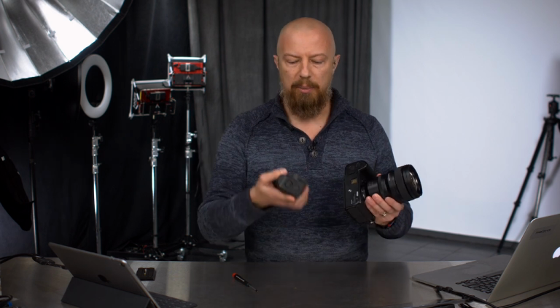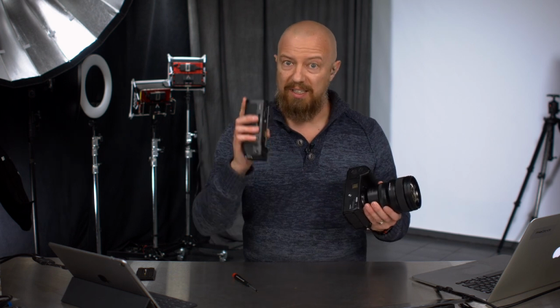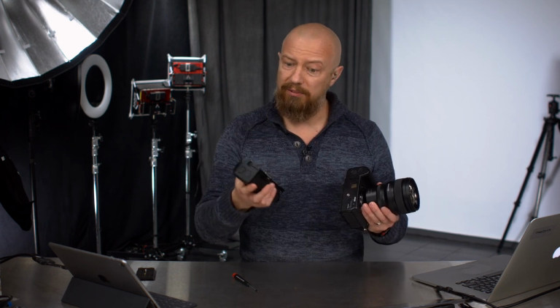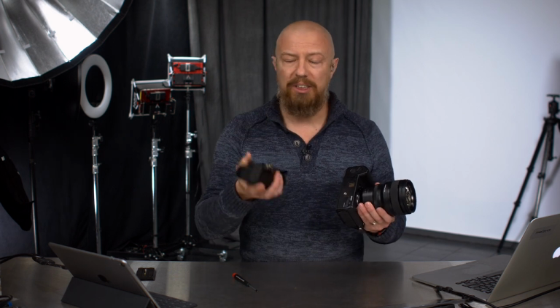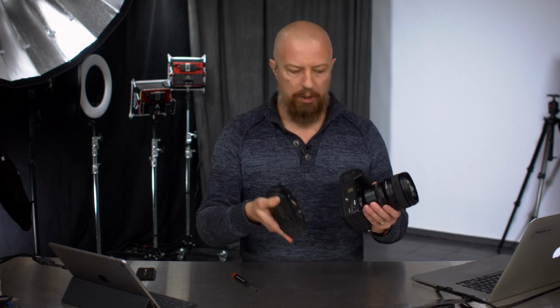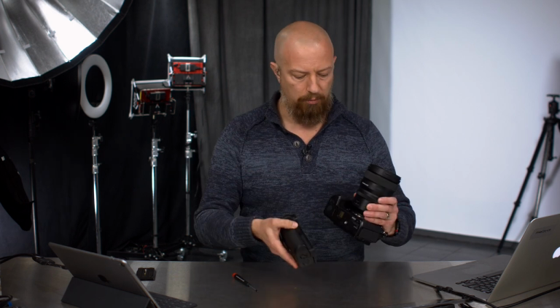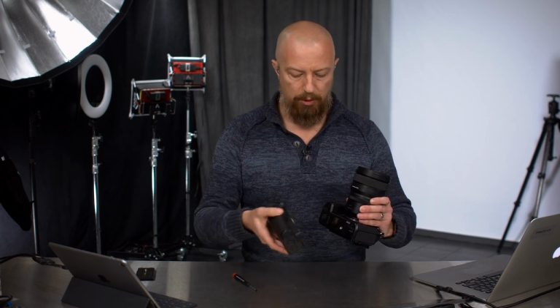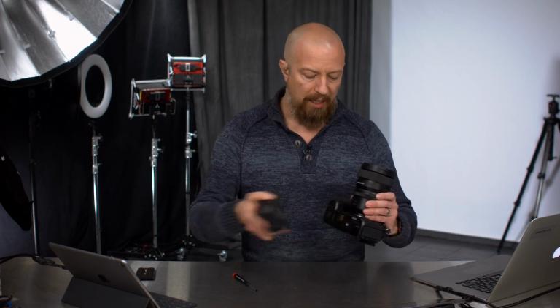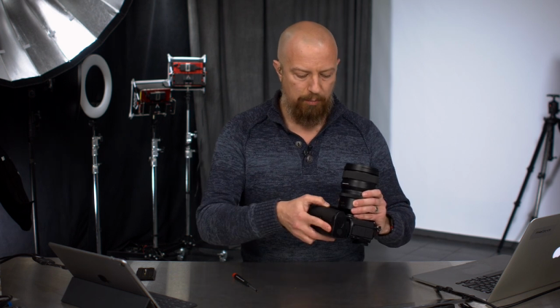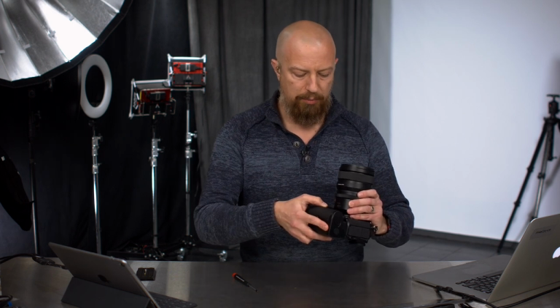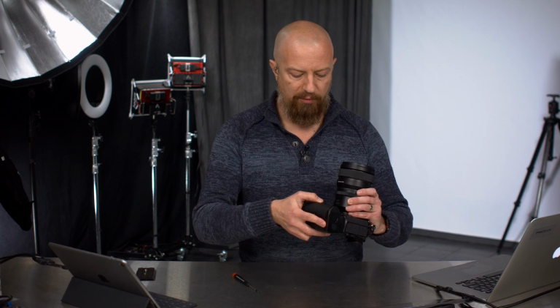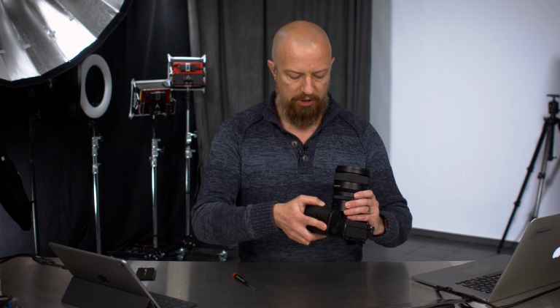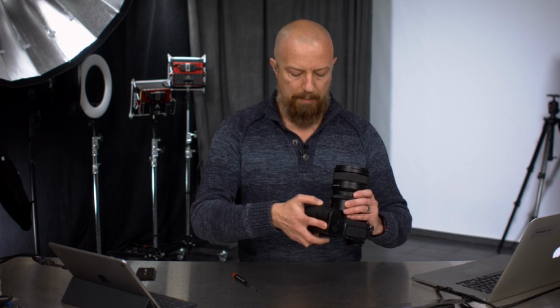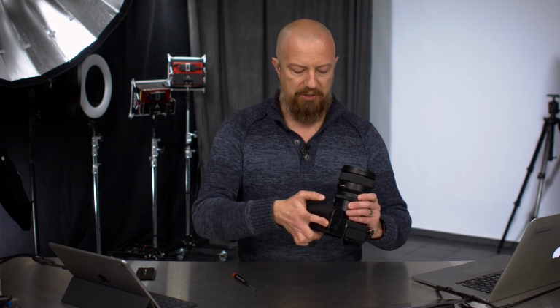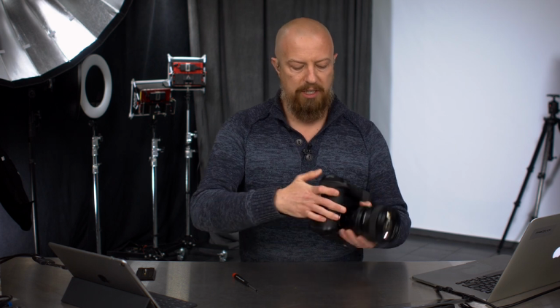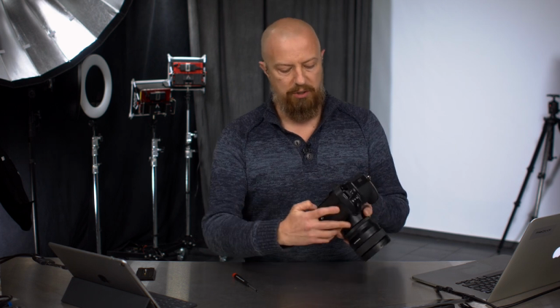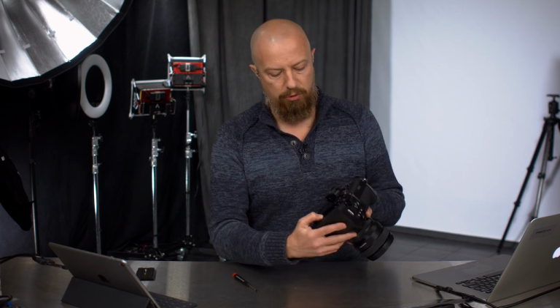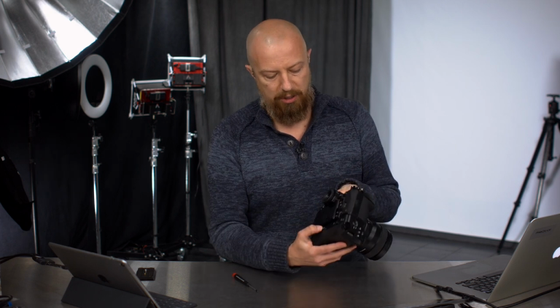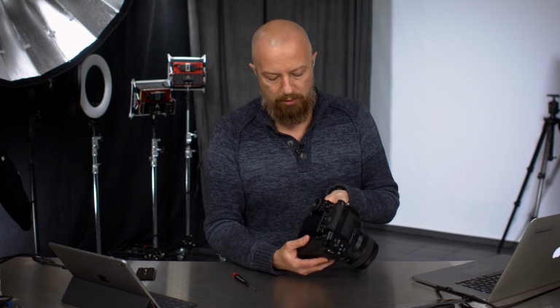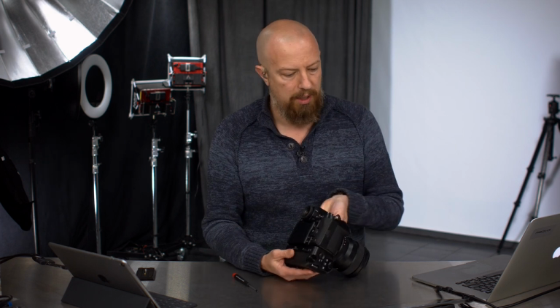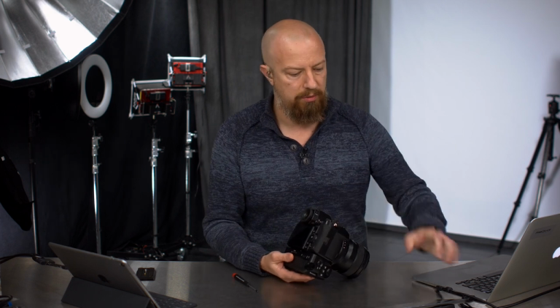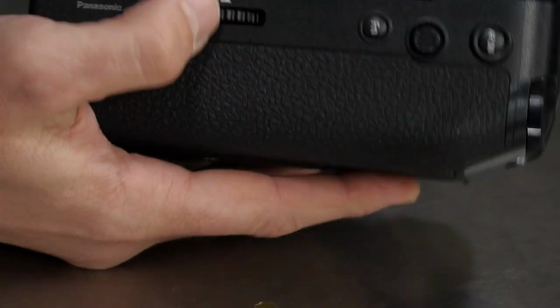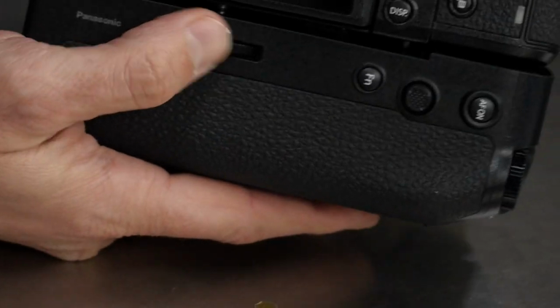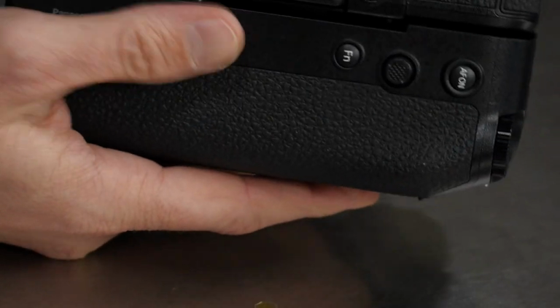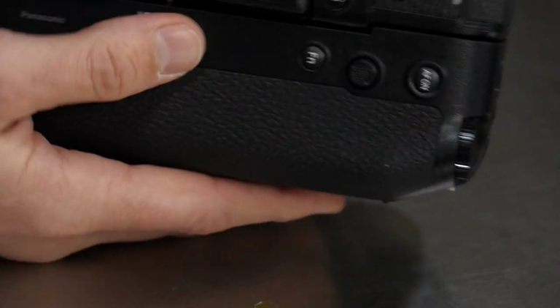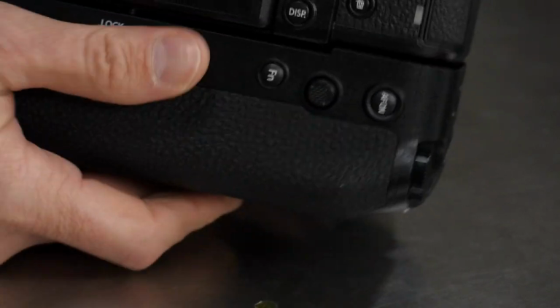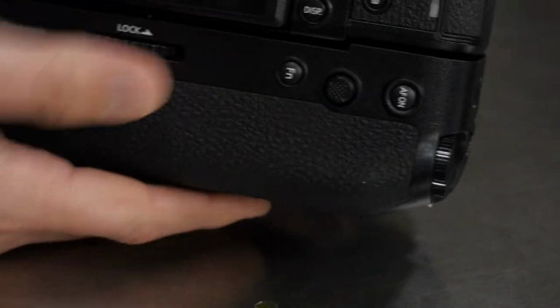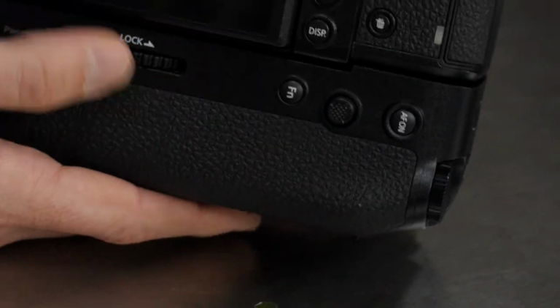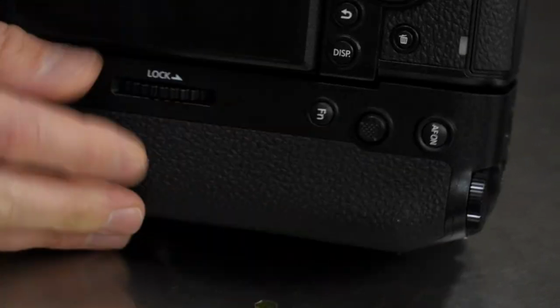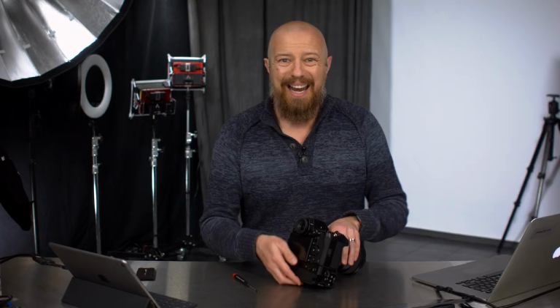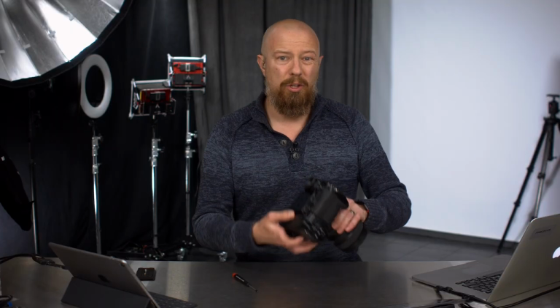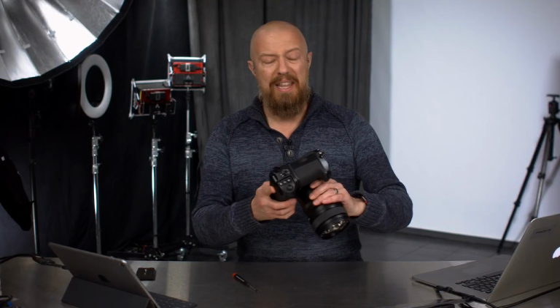But if you're going to take the grip off, you don't want to lose that rubber door. At this point it's pretty straightforward — just mount this thing onto the camera. There is a screw mount on the back, a little locking screw. You just thread that into place, get it all nice and snug on there, and that's all there is to that.